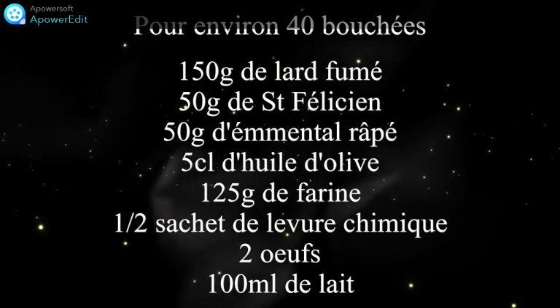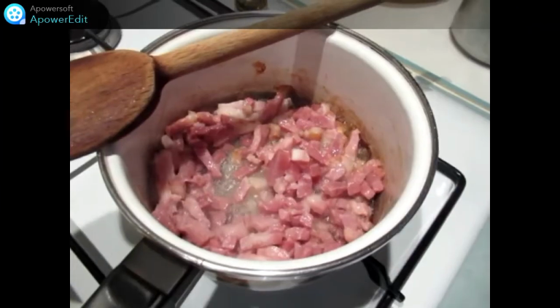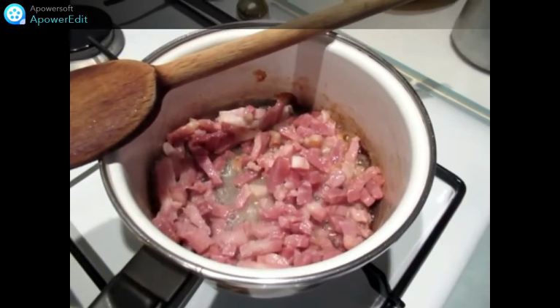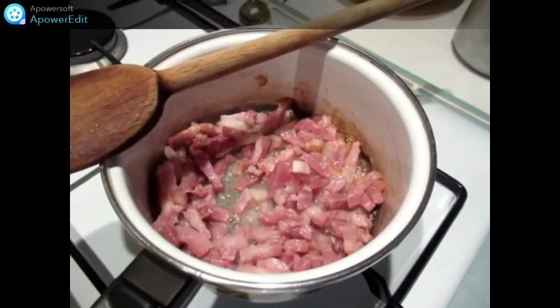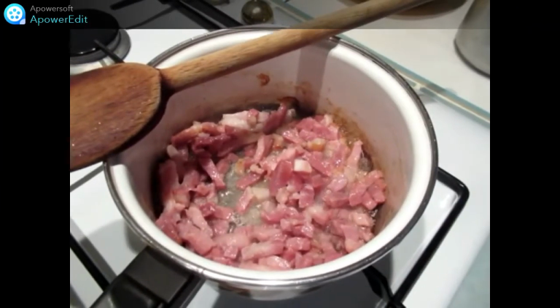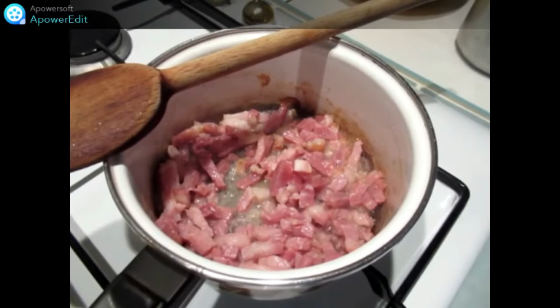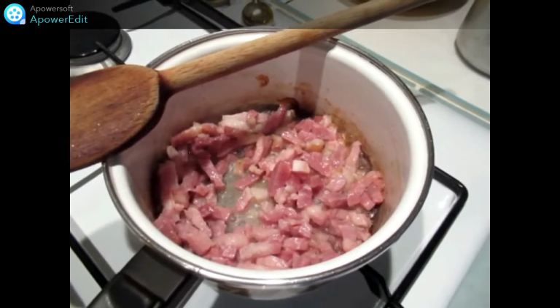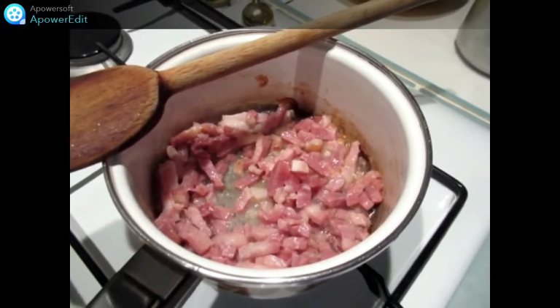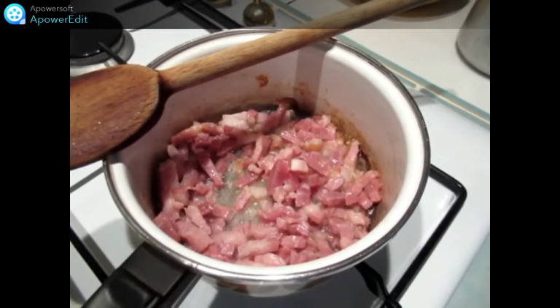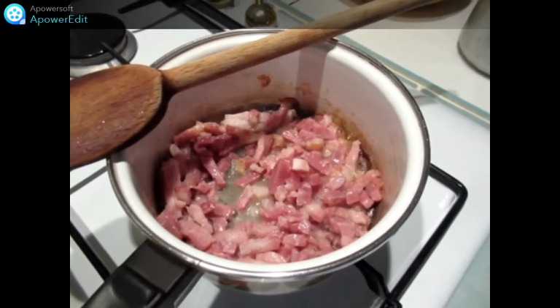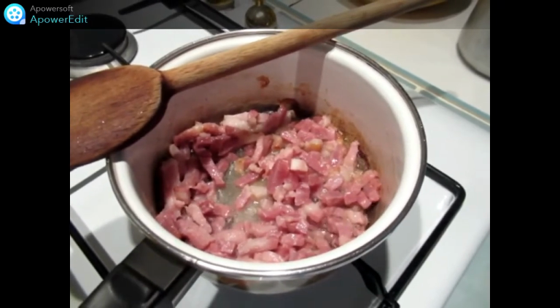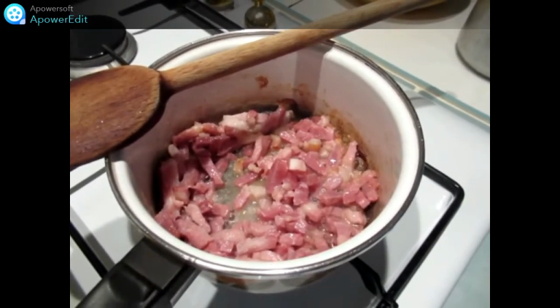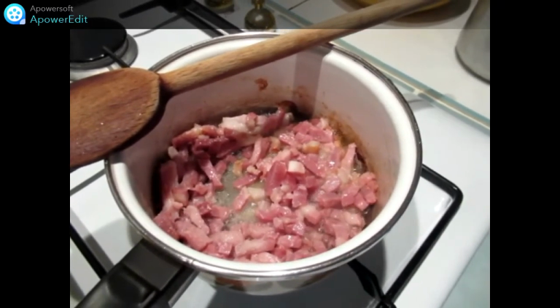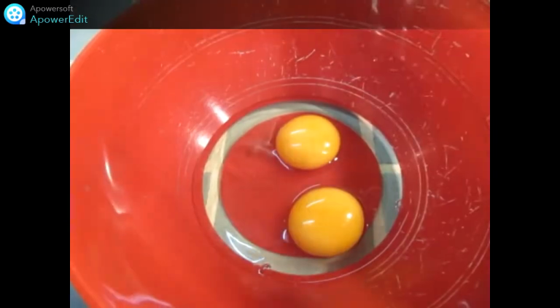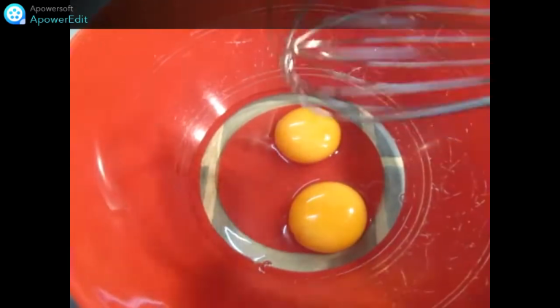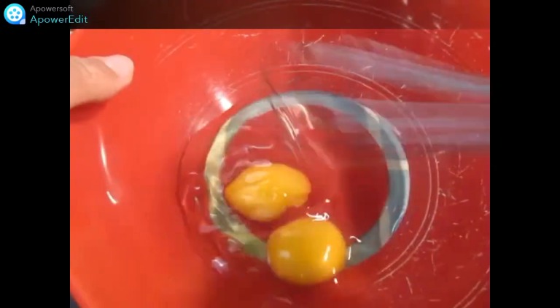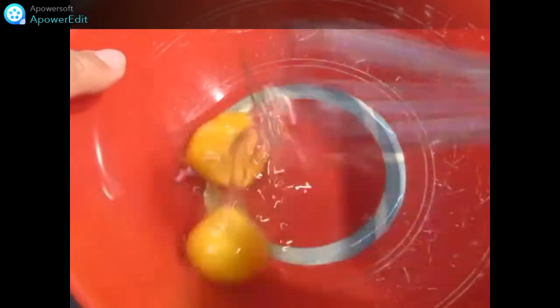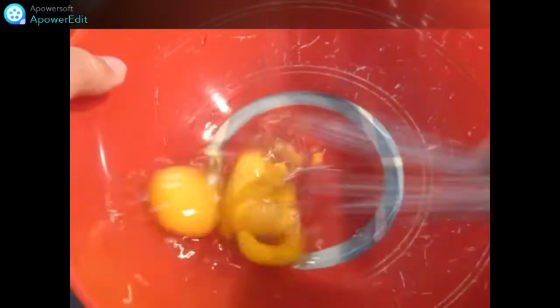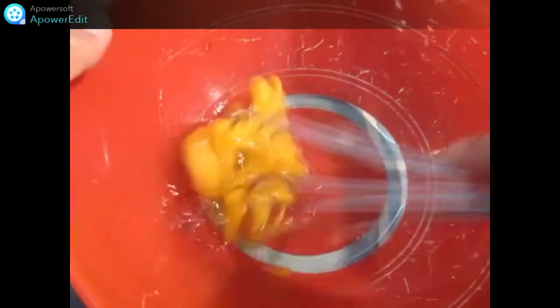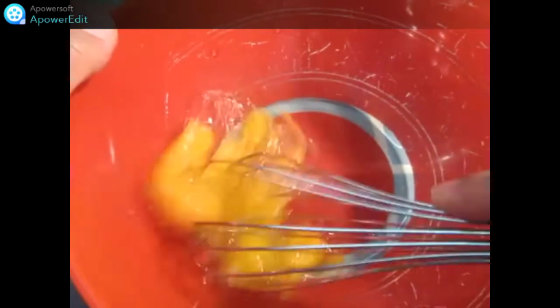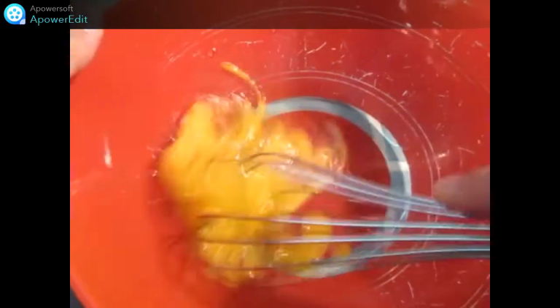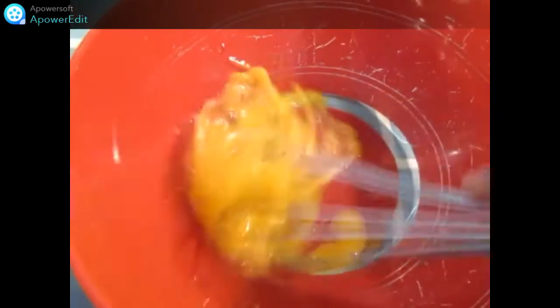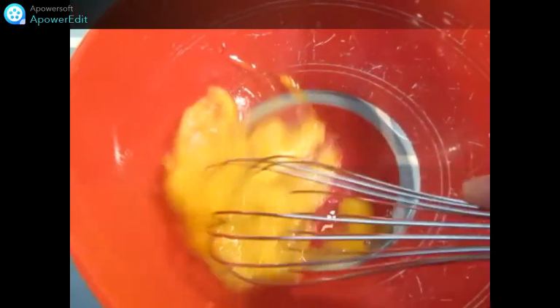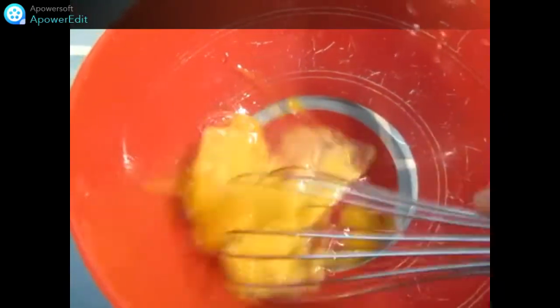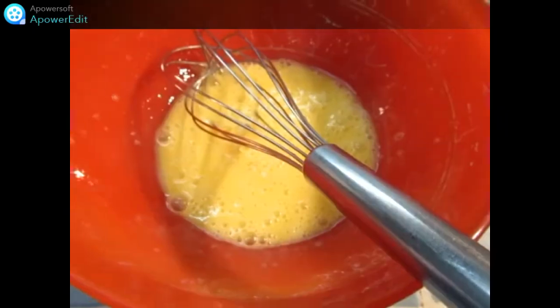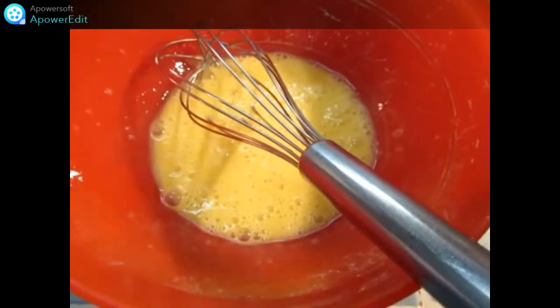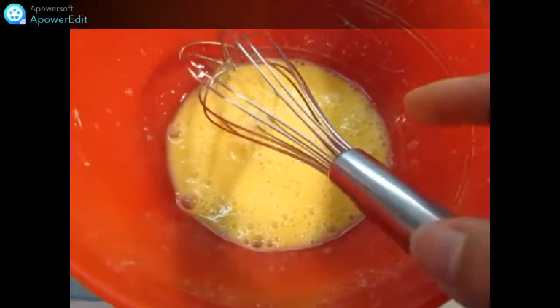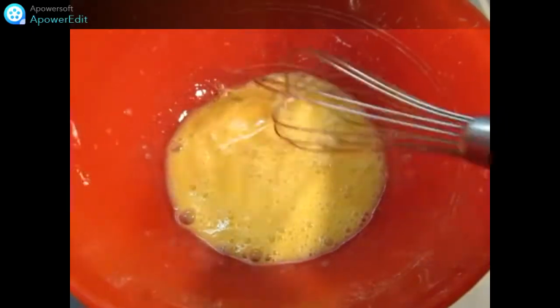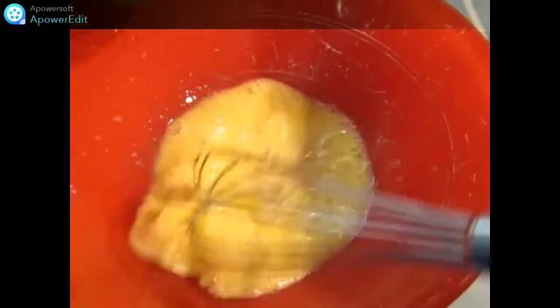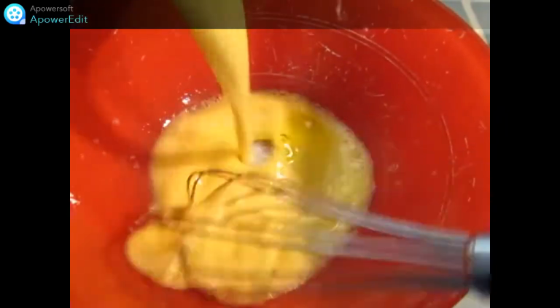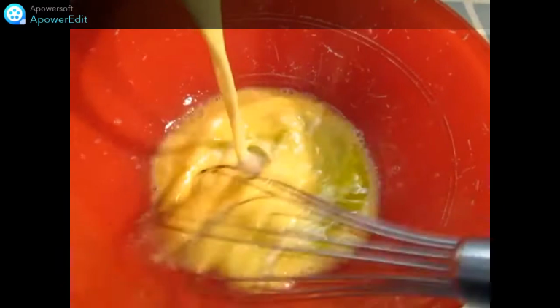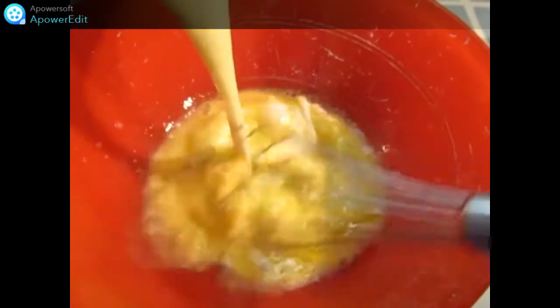Dans une casserole, je fais revenir mes lardons fumés. Dans un saladier, je fouette mes oeufs. J'y ajoute le lait et l'huile.